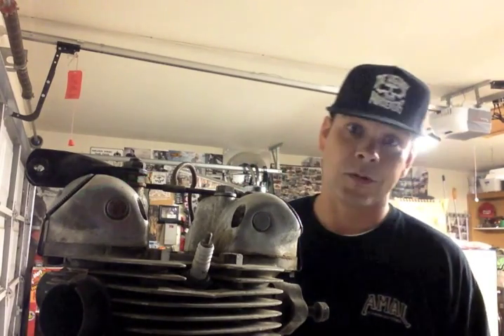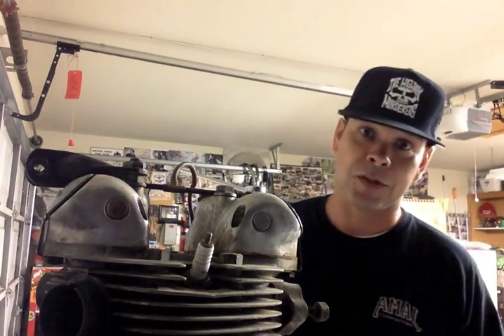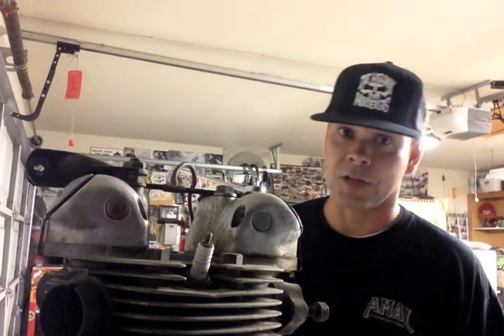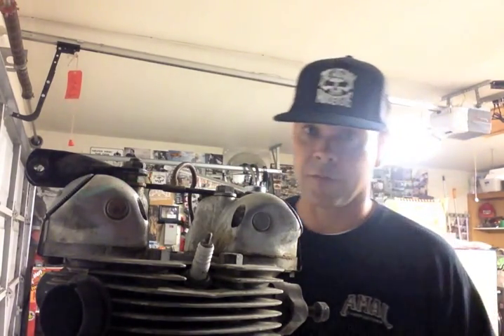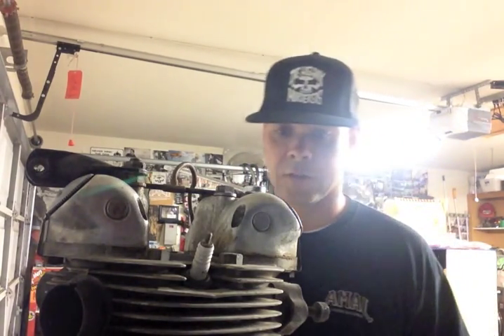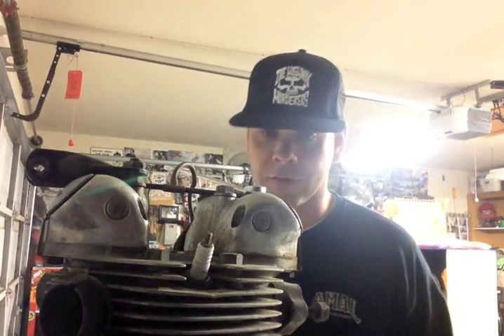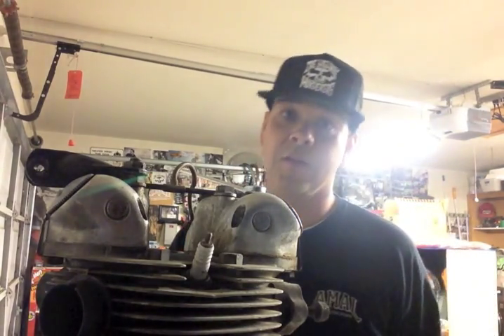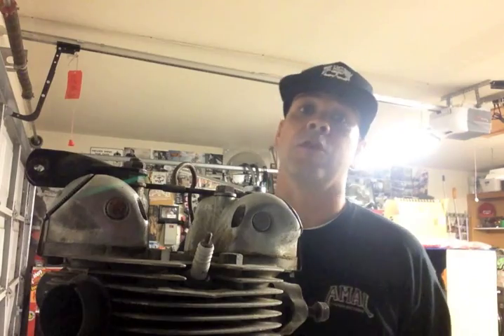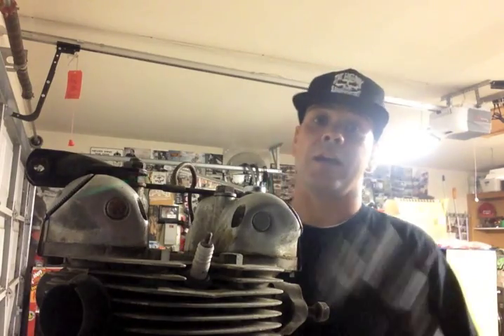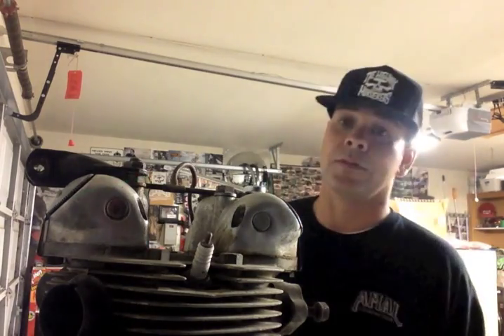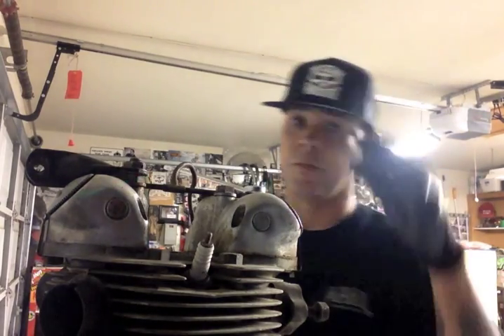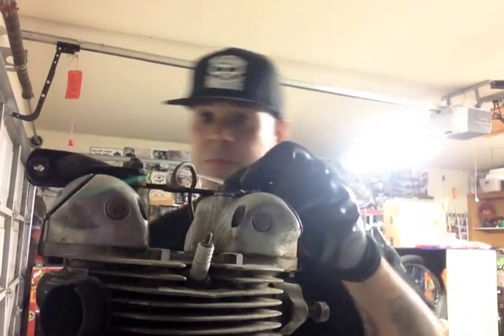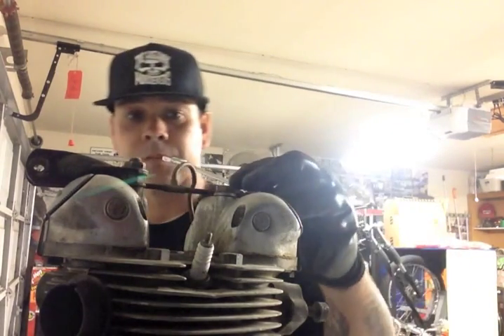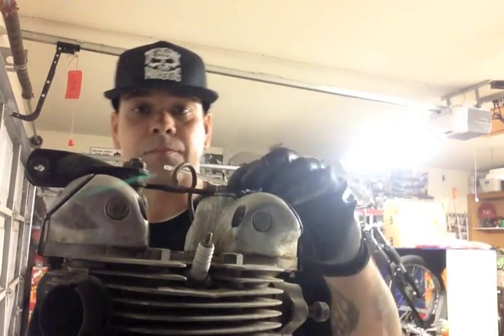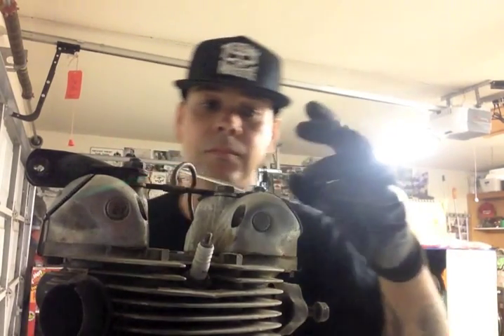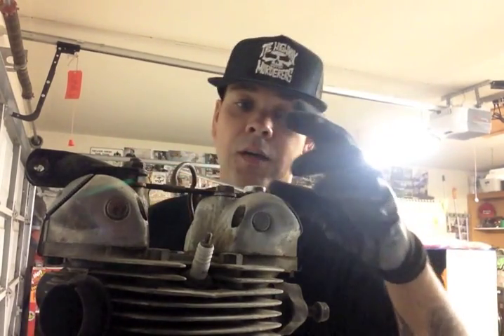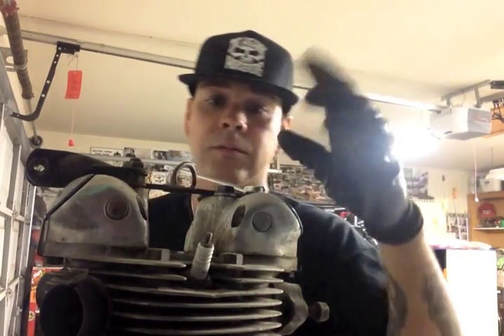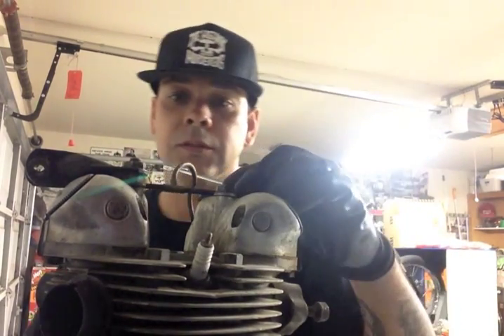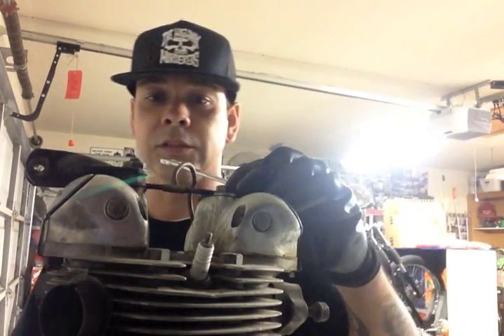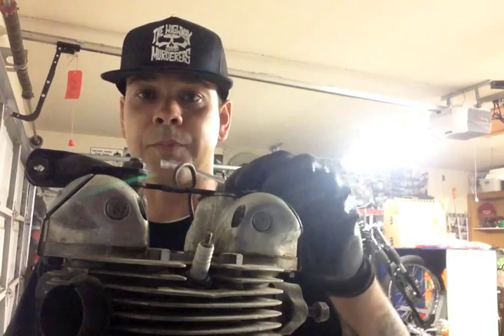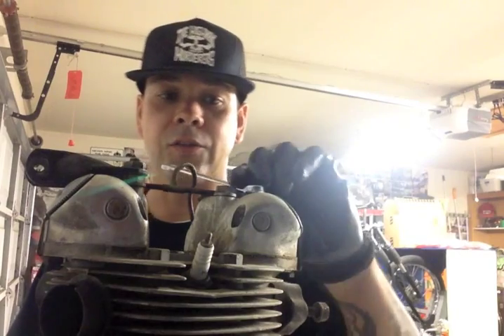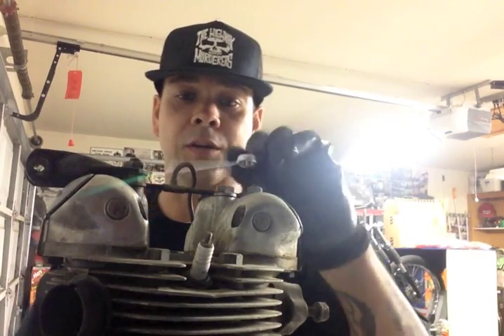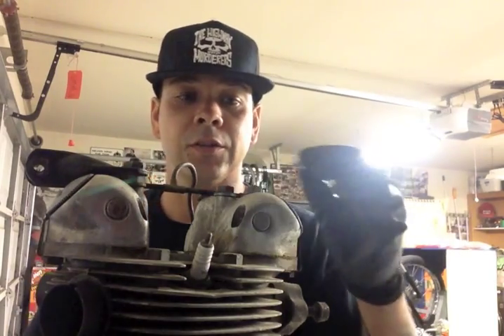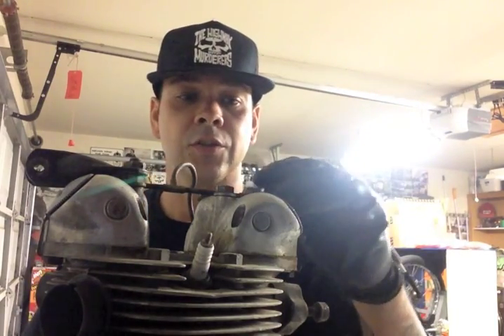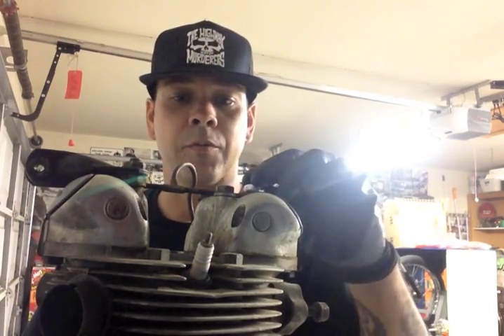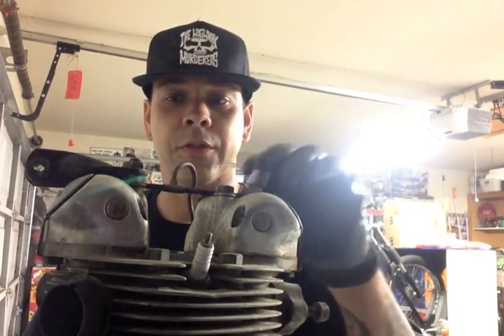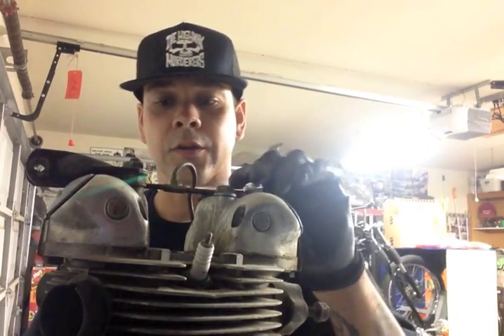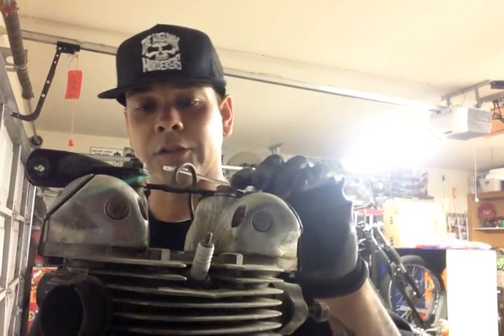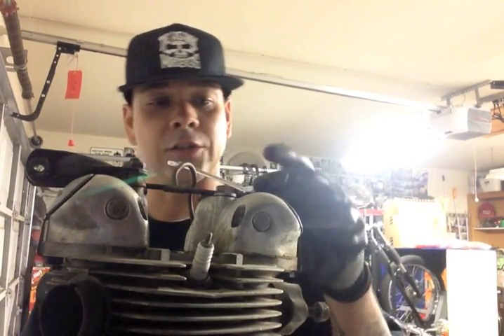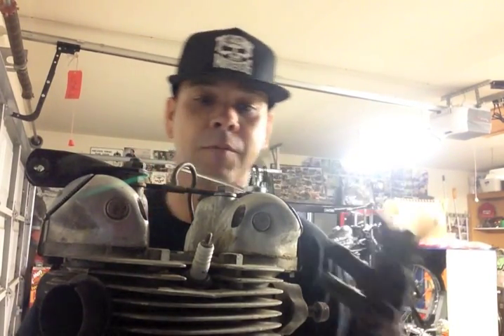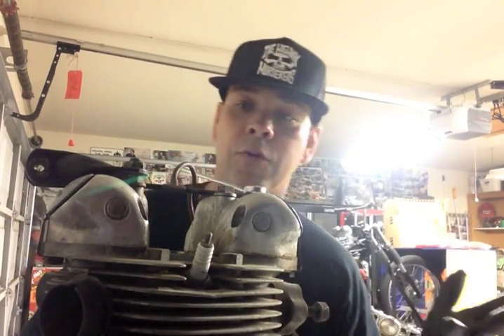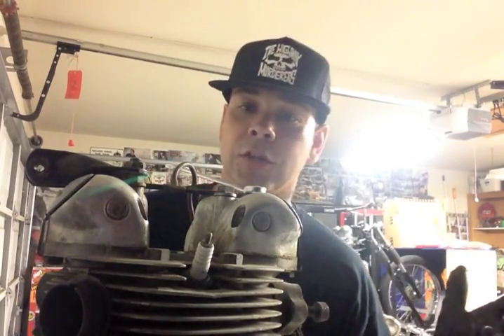Put it back together starting from the crank cases, flywheel, pinion, crankshaft — all that good stuff — working your way up. It's an English bike, so it's all Whitworth. I have some of my Whitworth stuff.